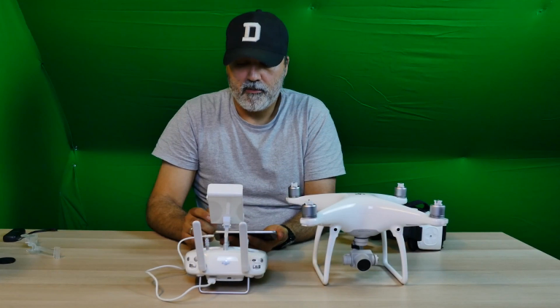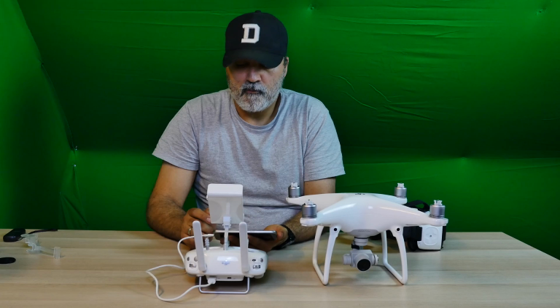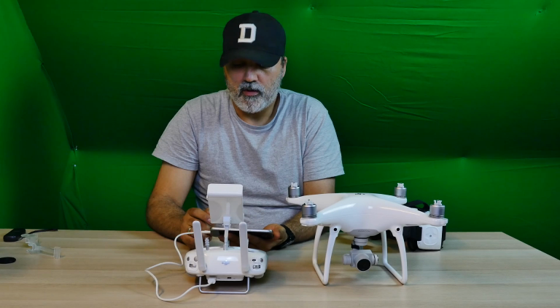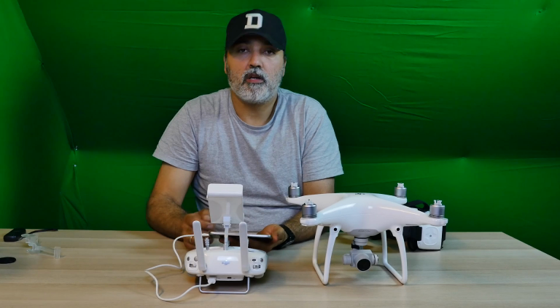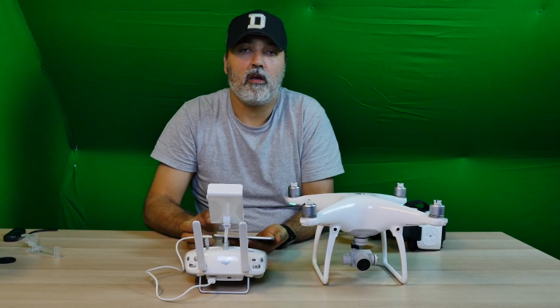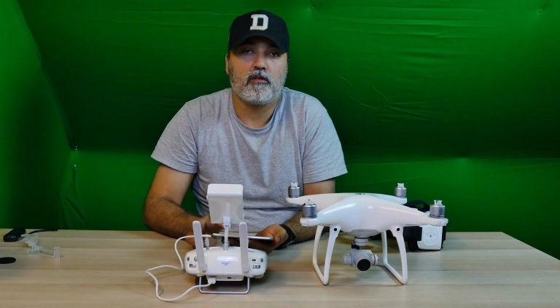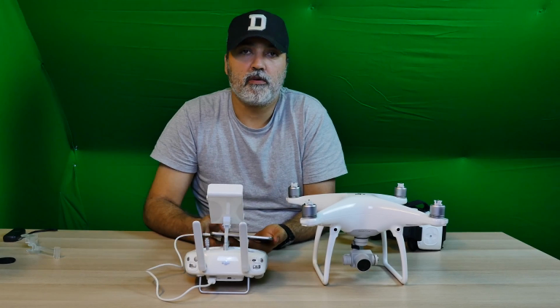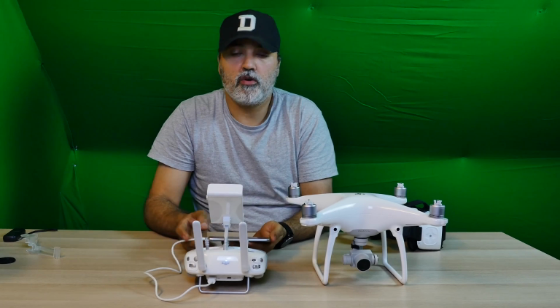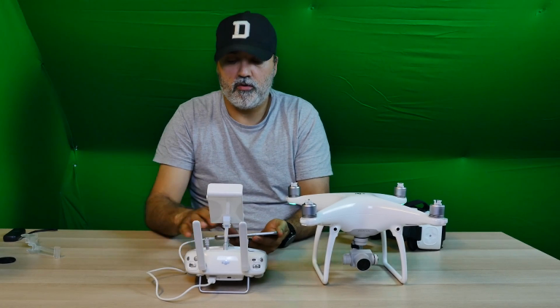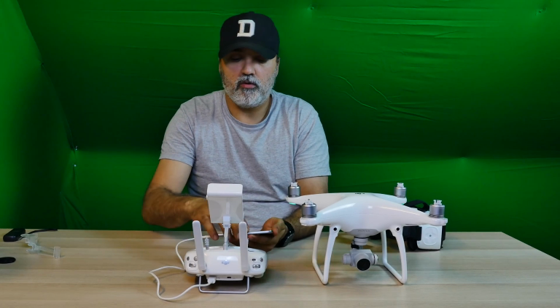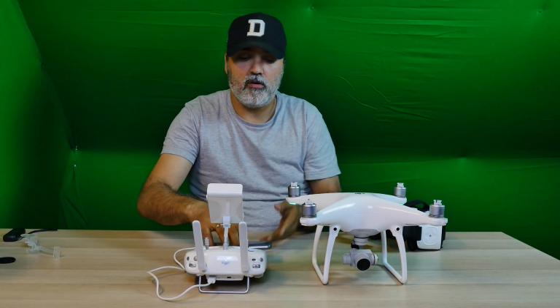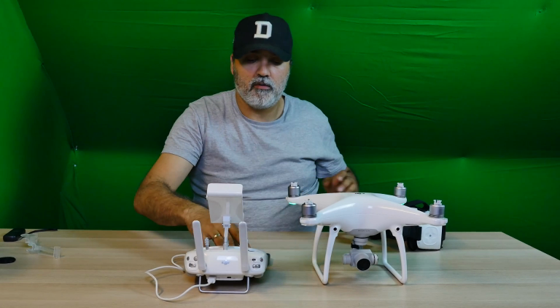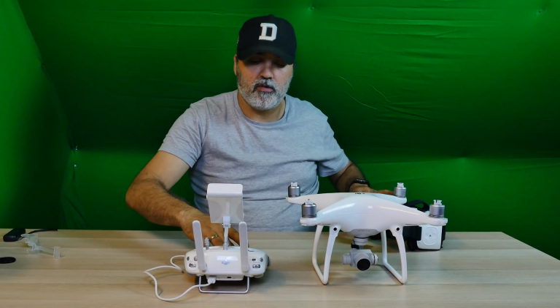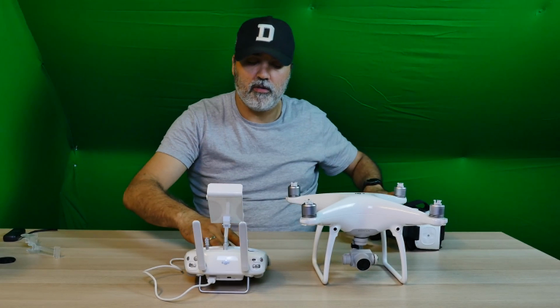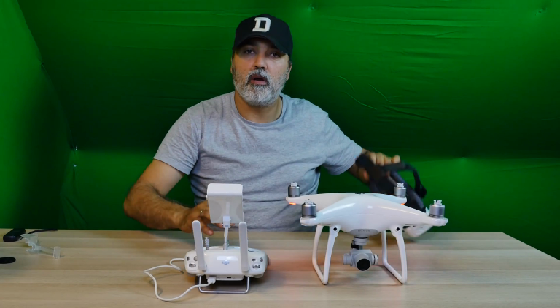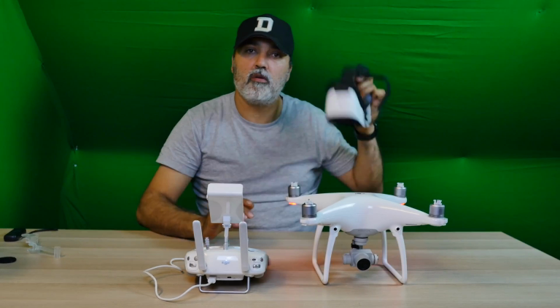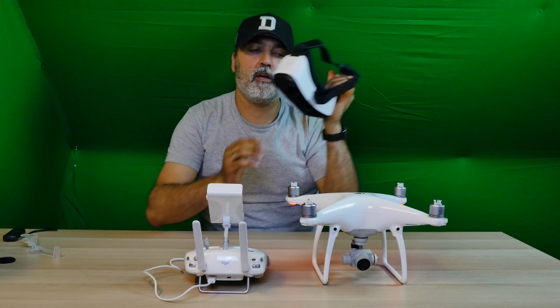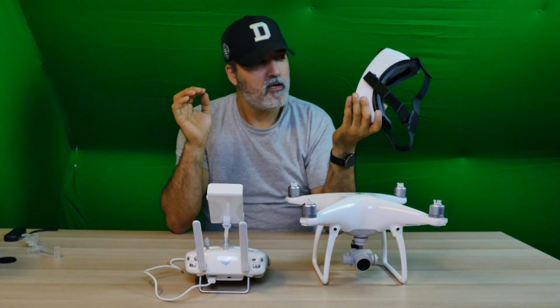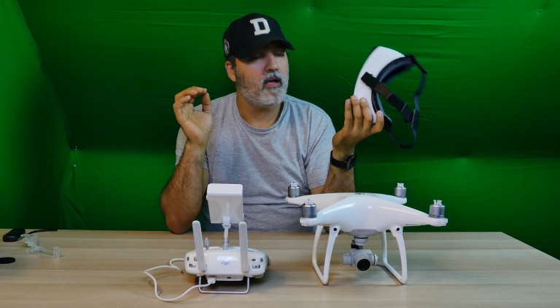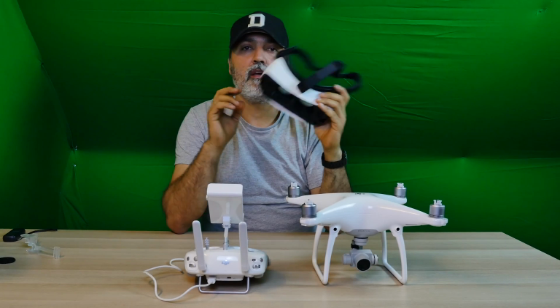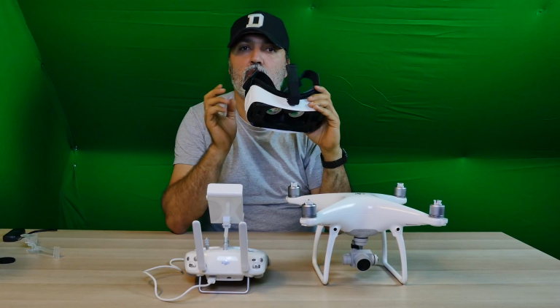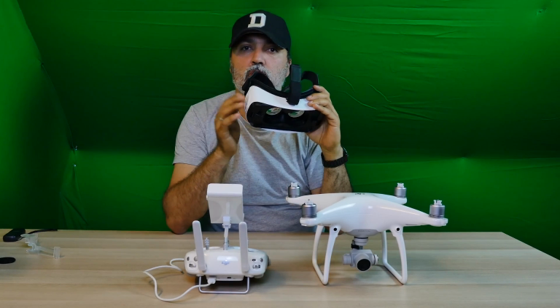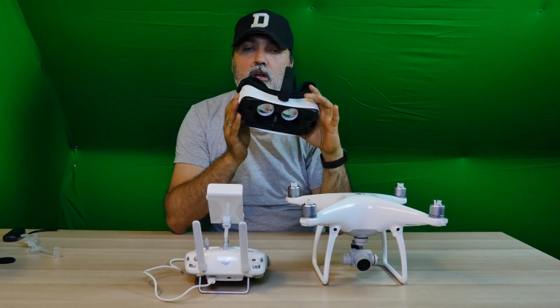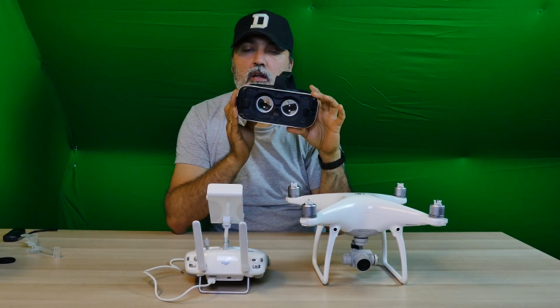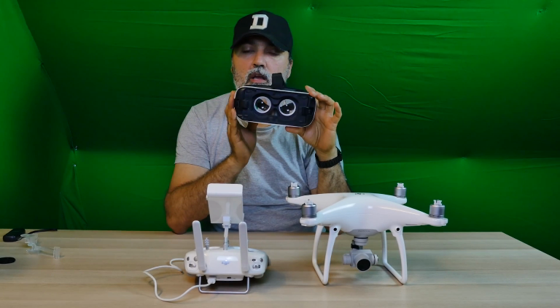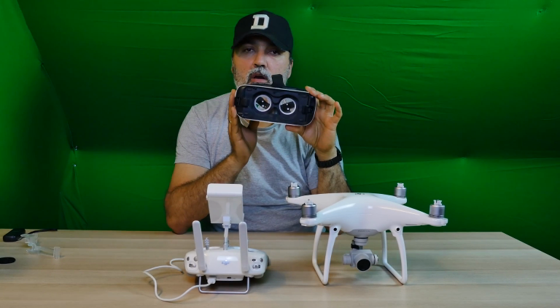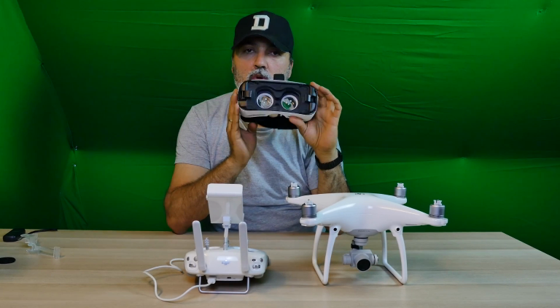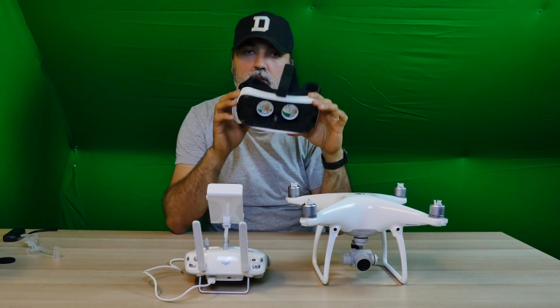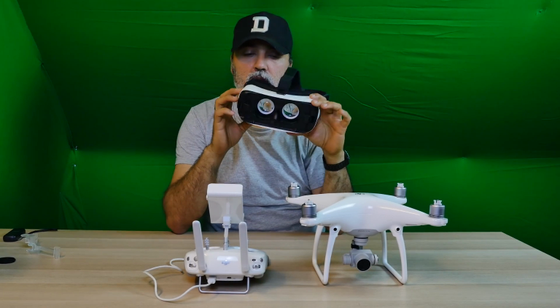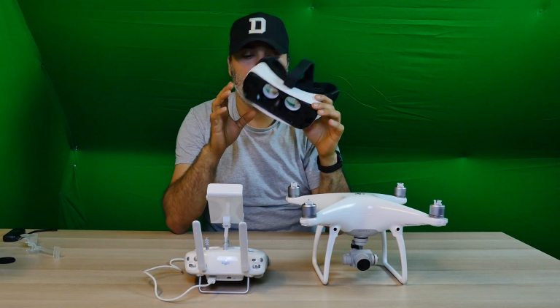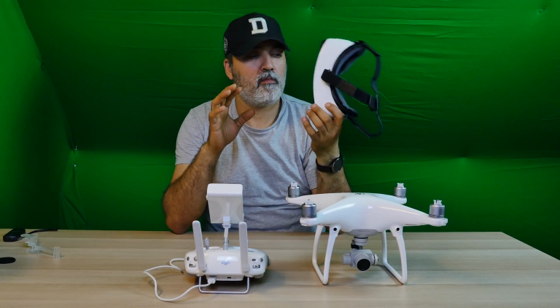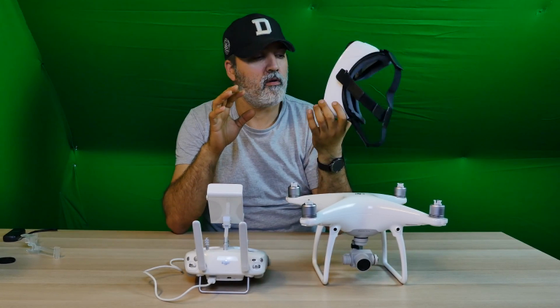But what I want to concentrate on and show you is how you can put the mobile on your head and control the camera by tilting your head up and down.